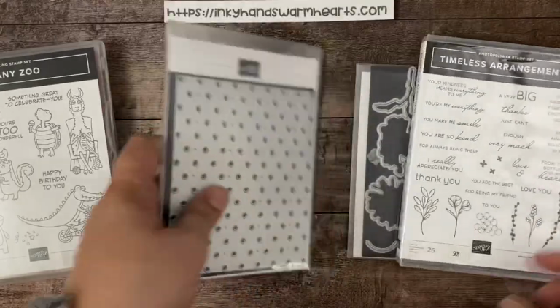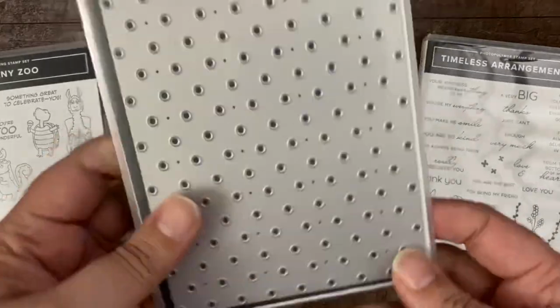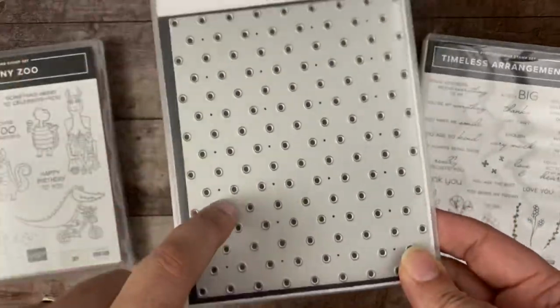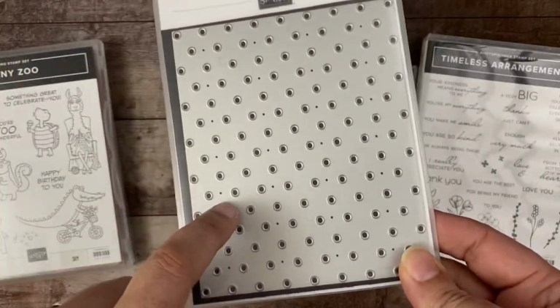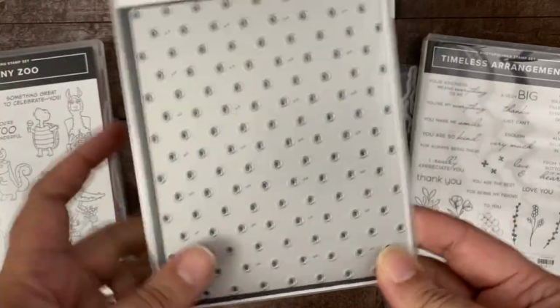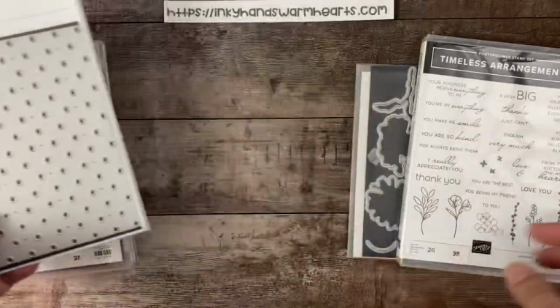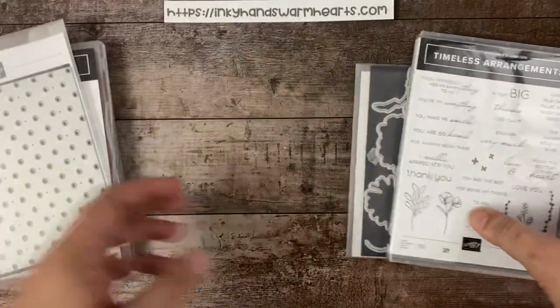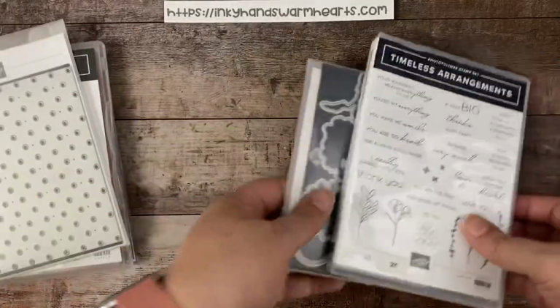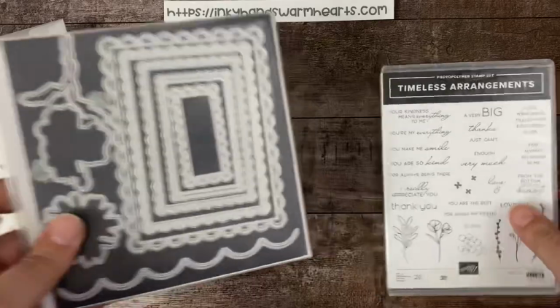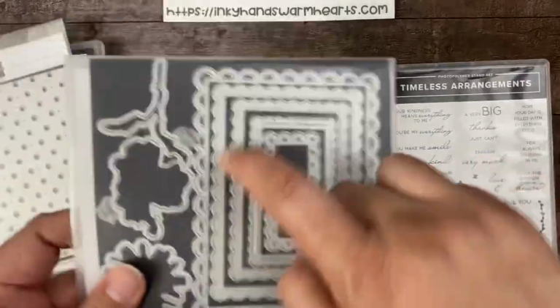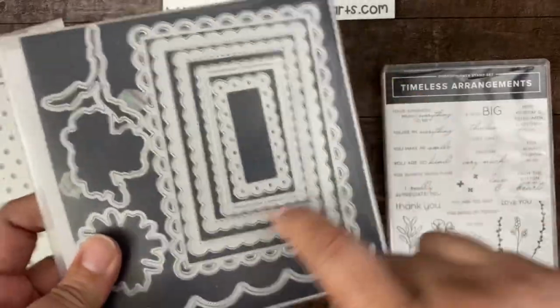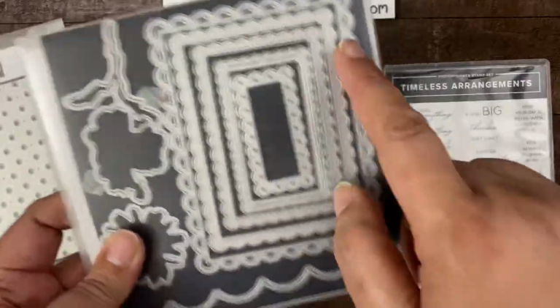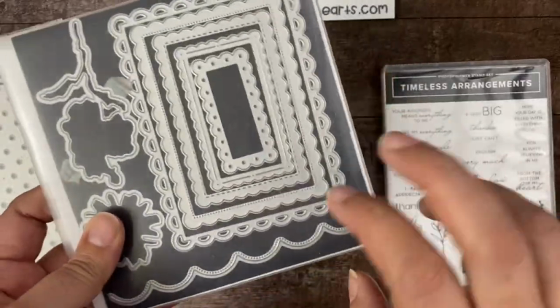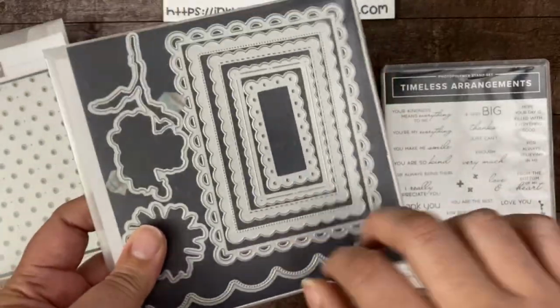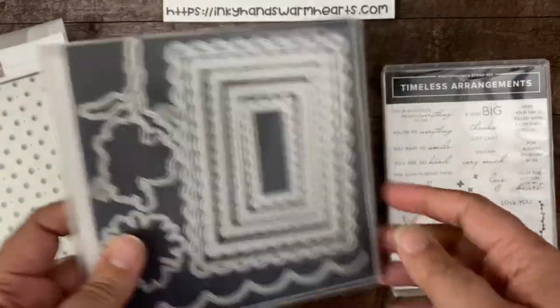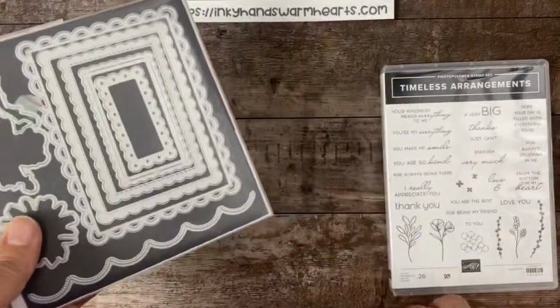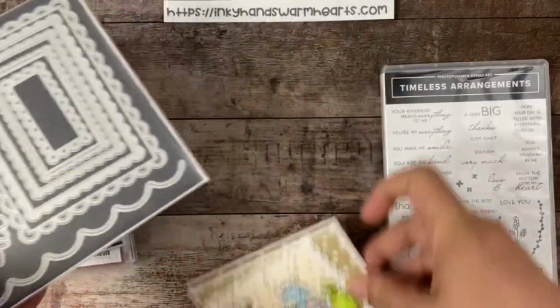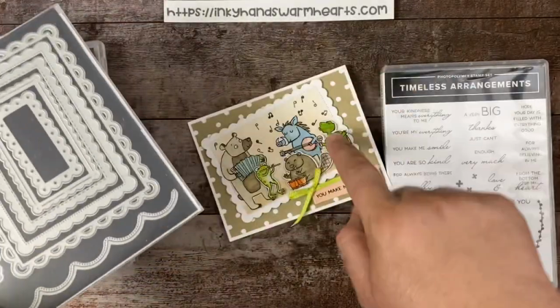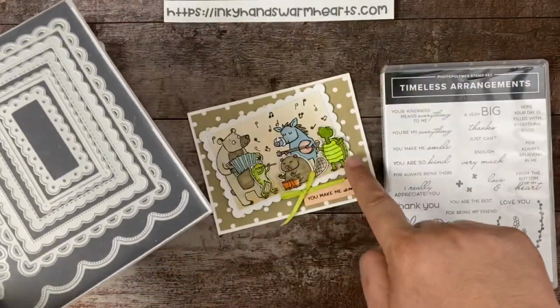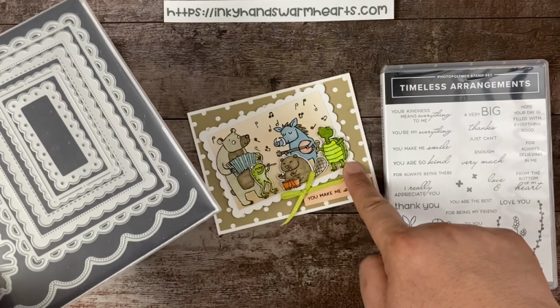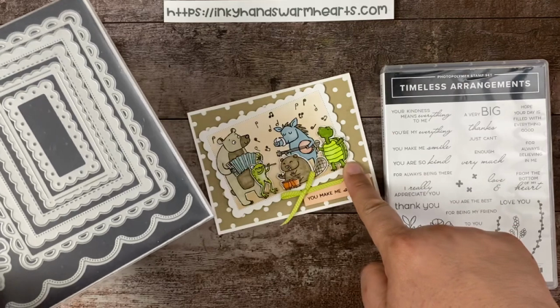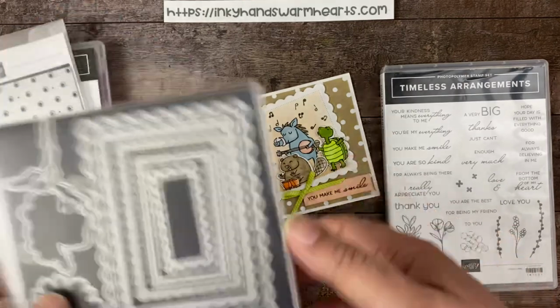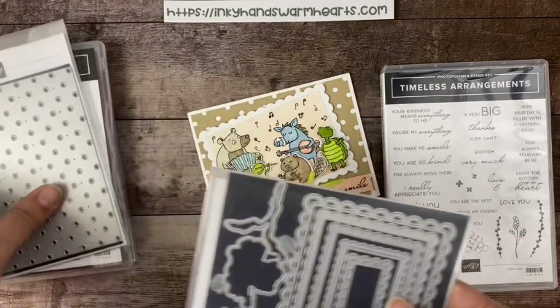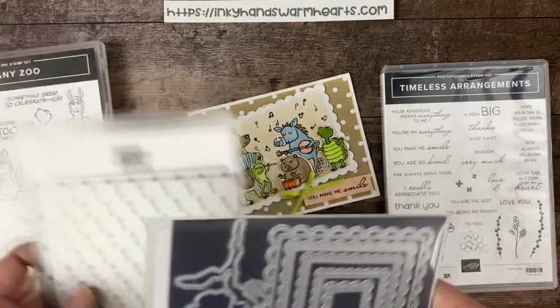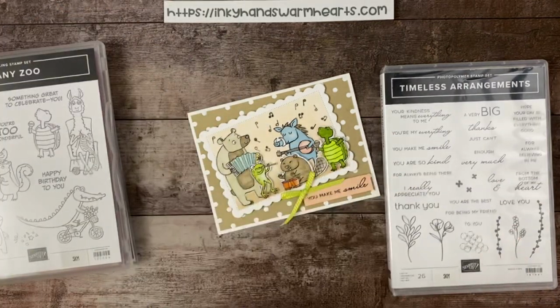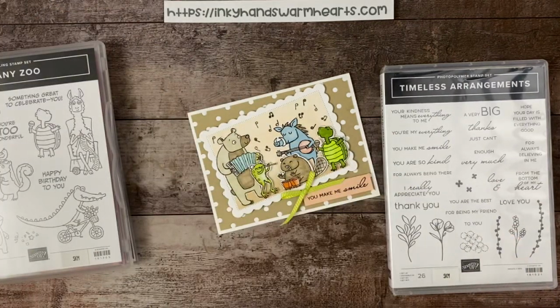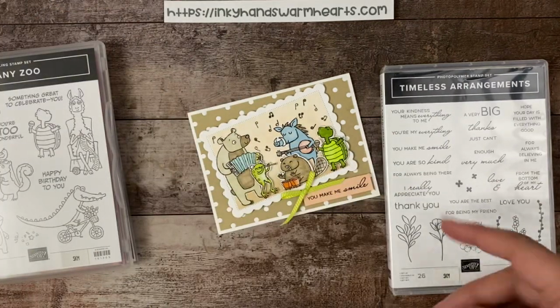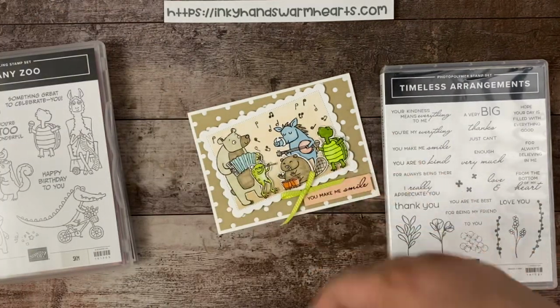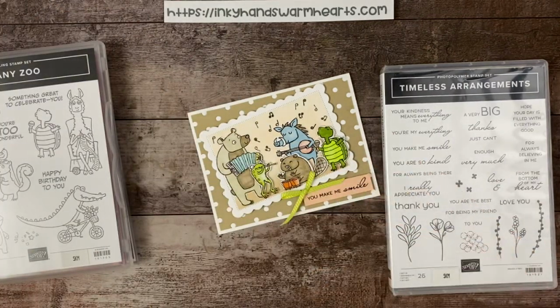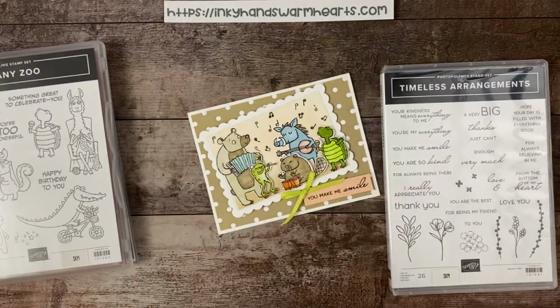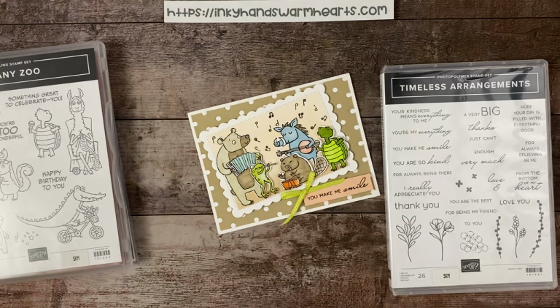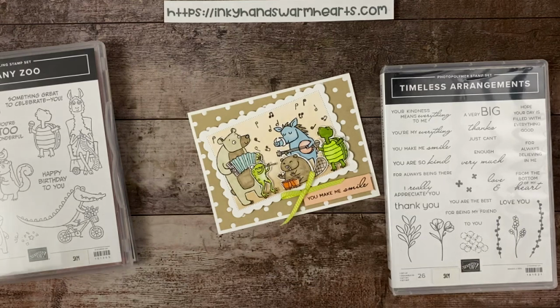For the background, we're using the Dots and Spots die, and of course my very well-loved scallop contour die. Makes it look like a photo, doesn't it? I just think it's the coolest. Of course, we're using the Zany Zoo bundle.